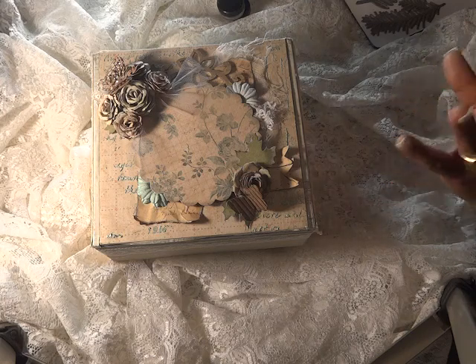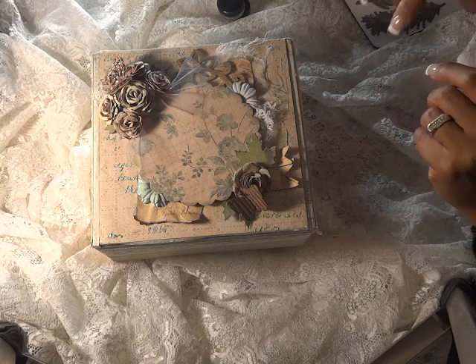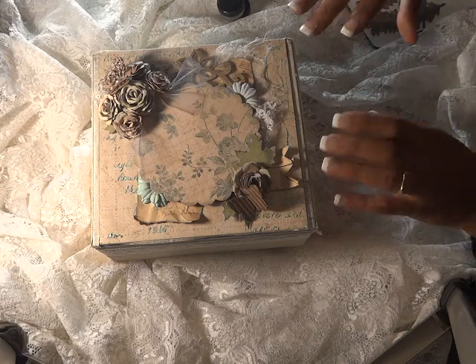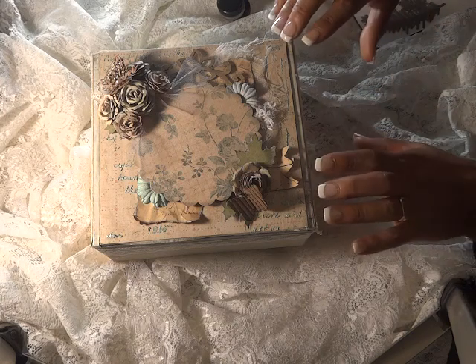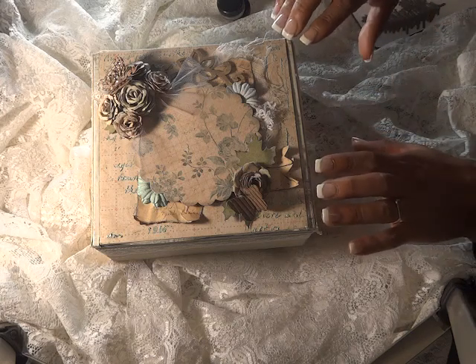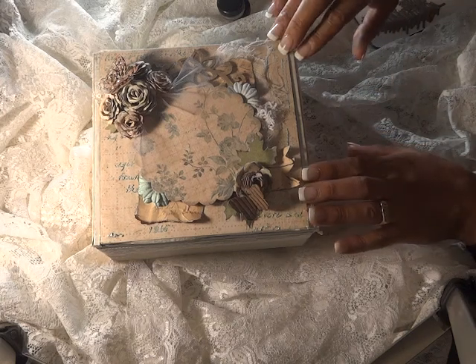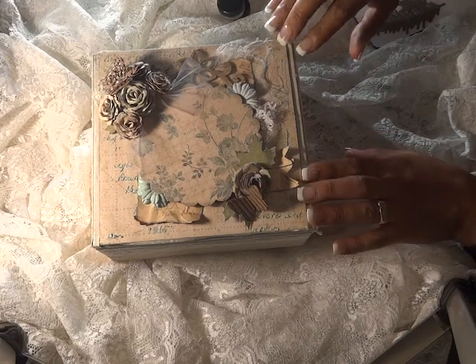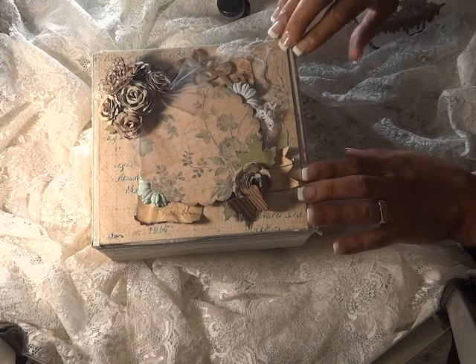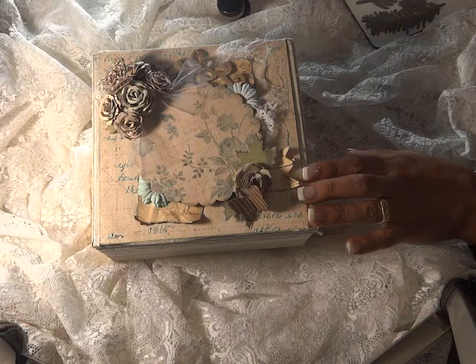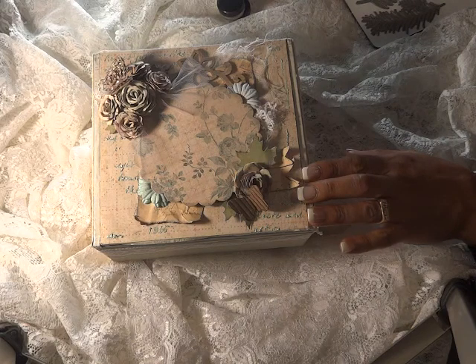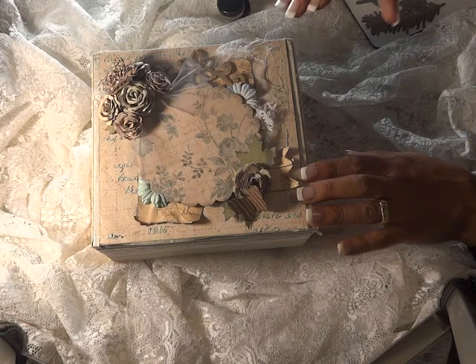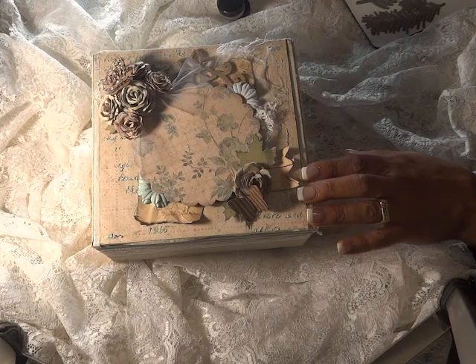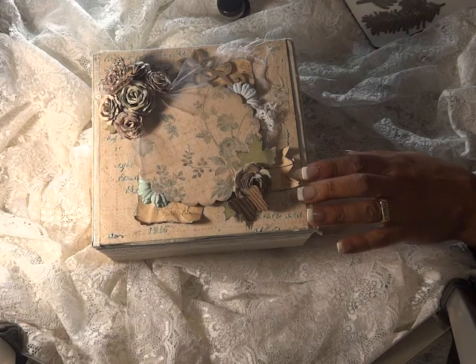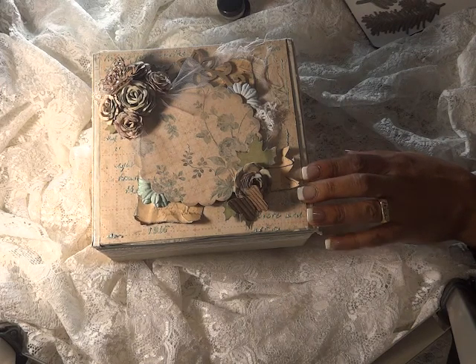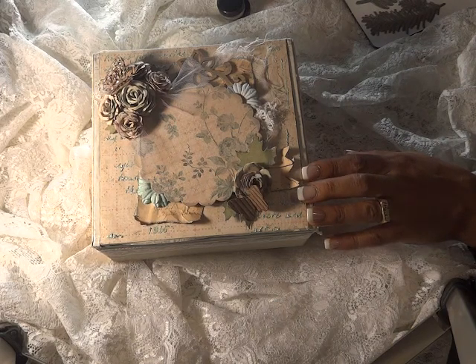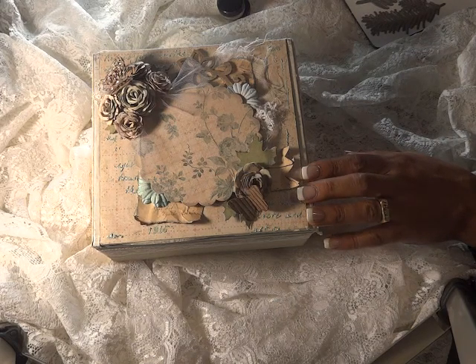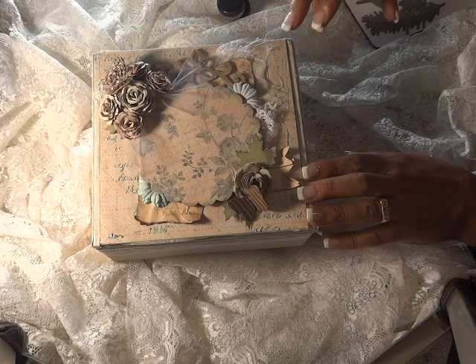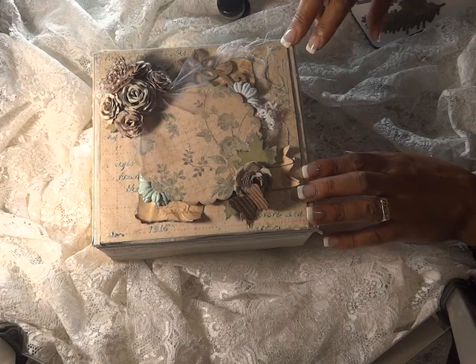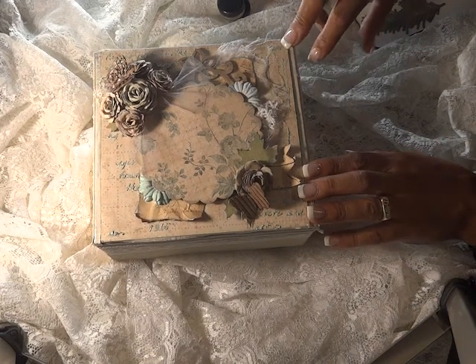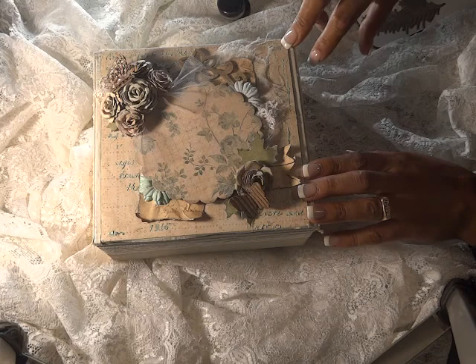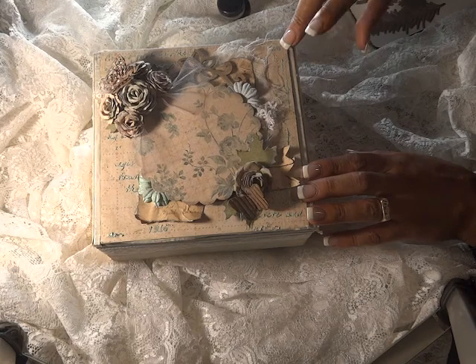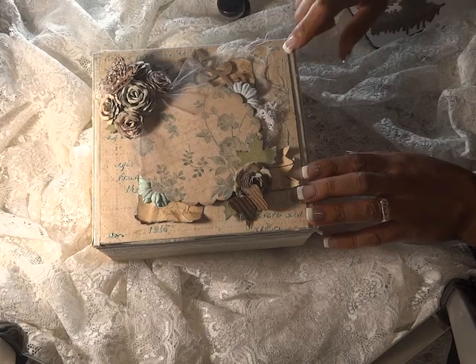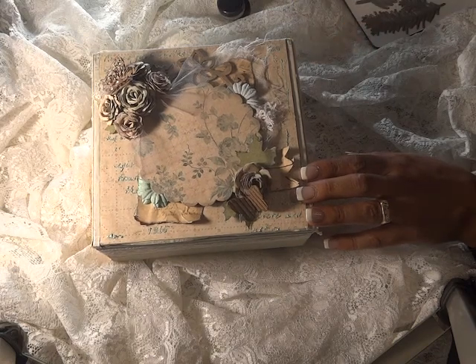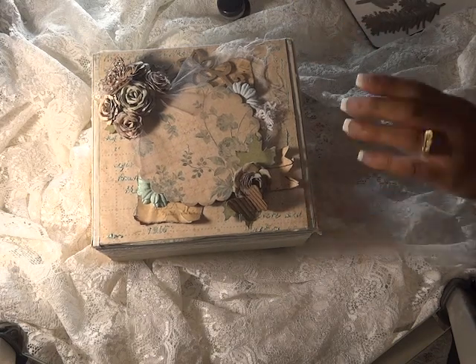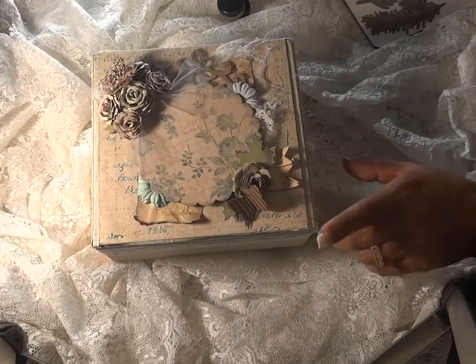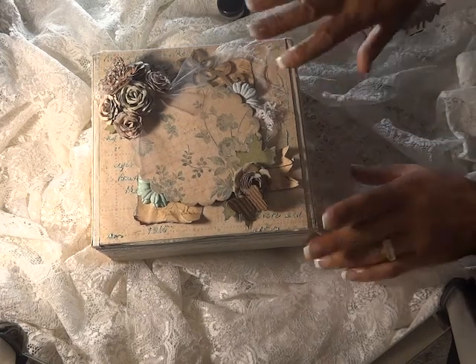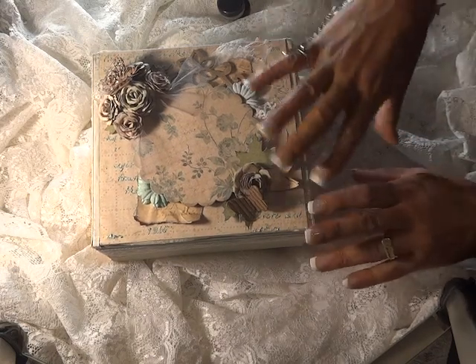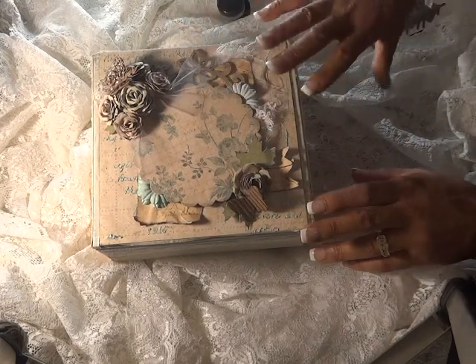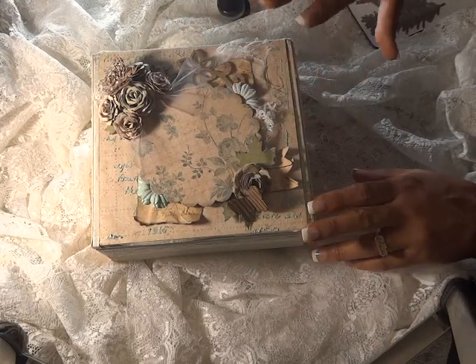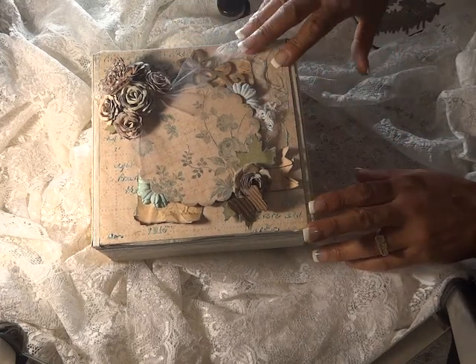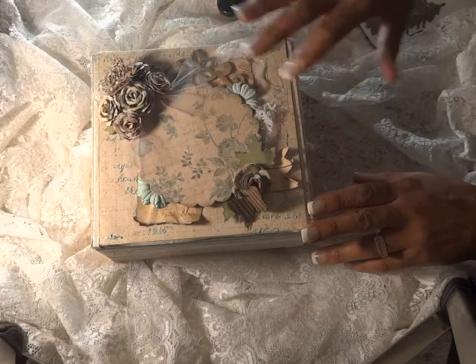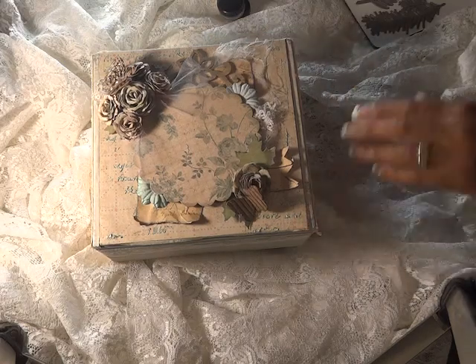At the end of this video, I'm going to tell you something that I was thinking about doing and I wanted to see who wants to participate. But let me show you really quick the dyes that I used to alter this project.